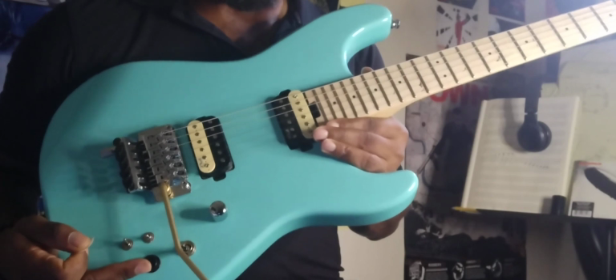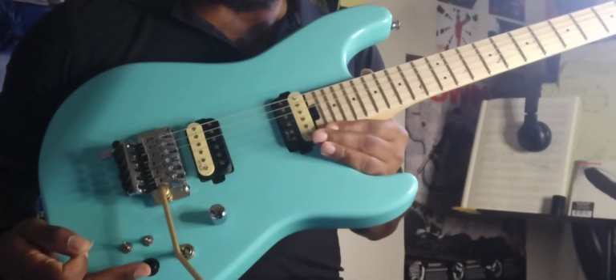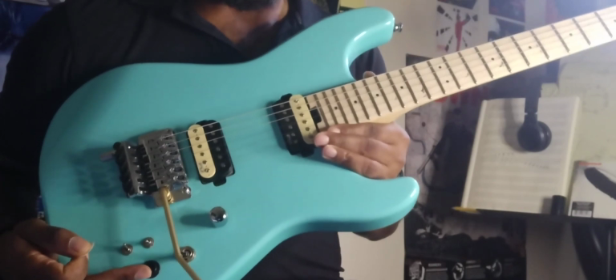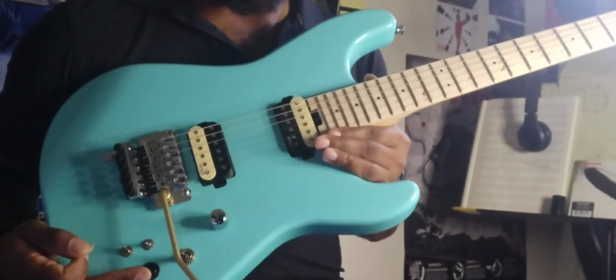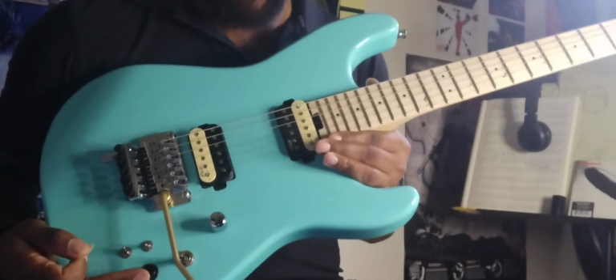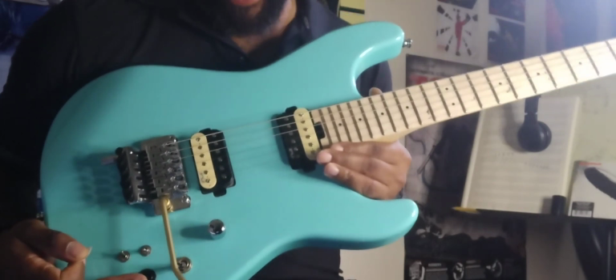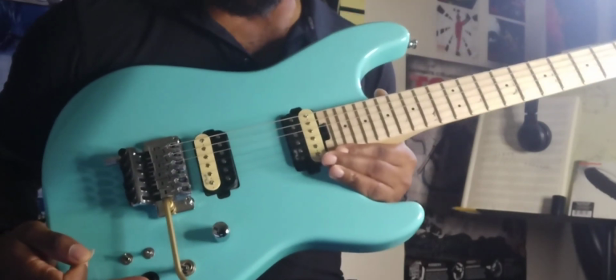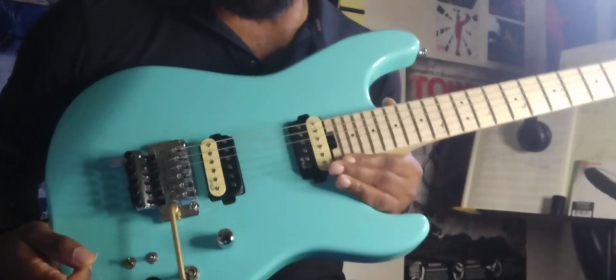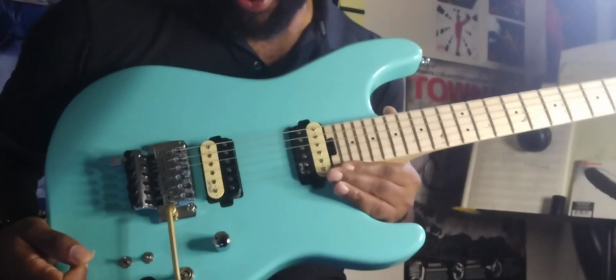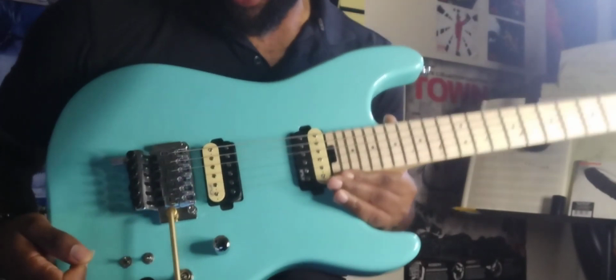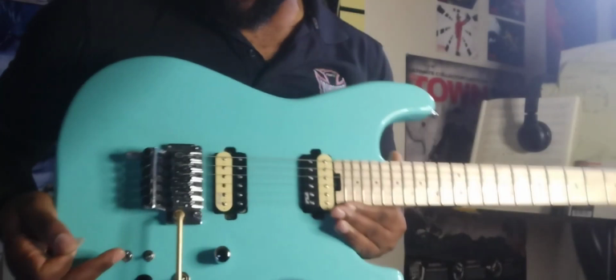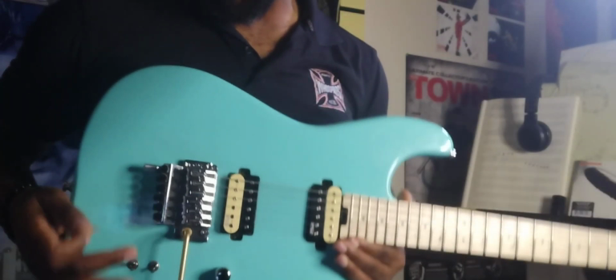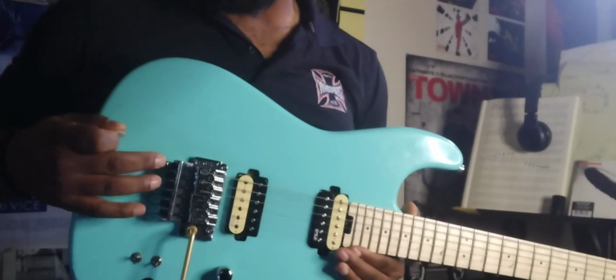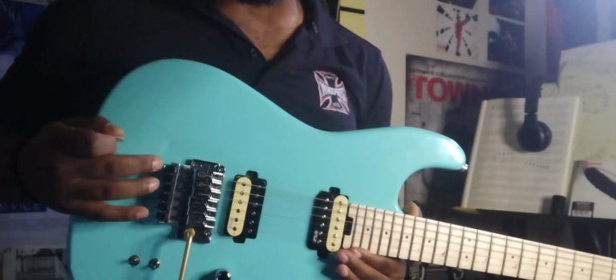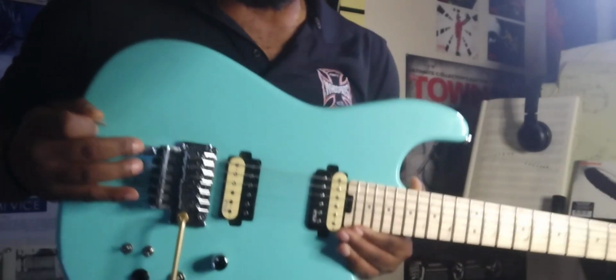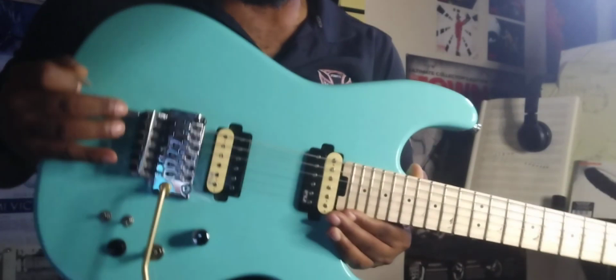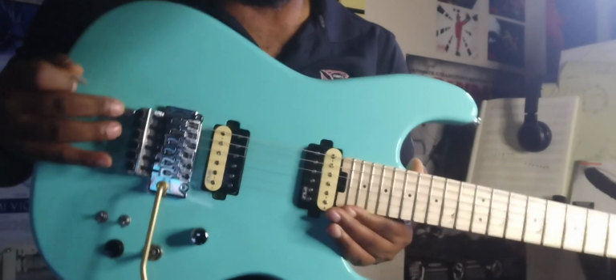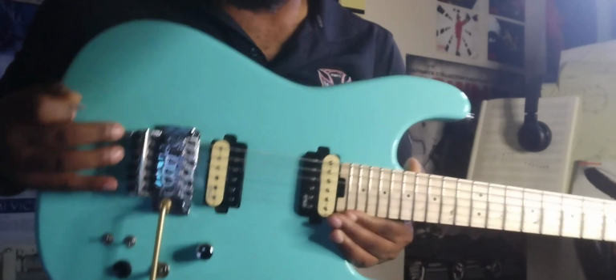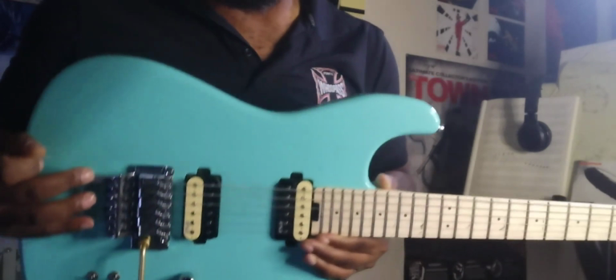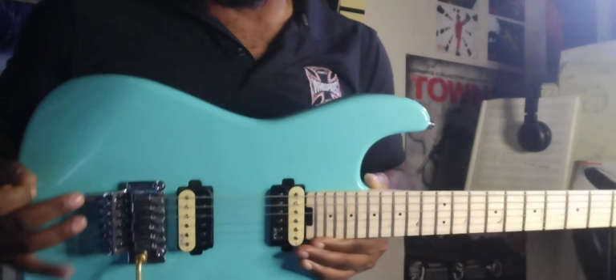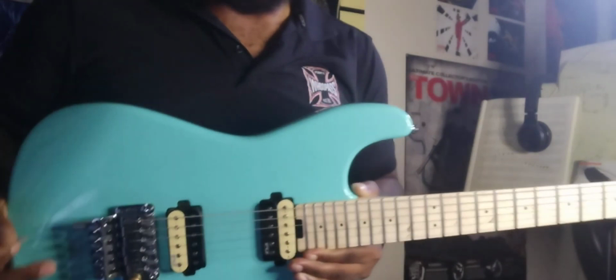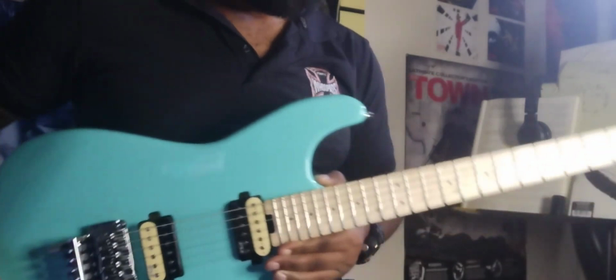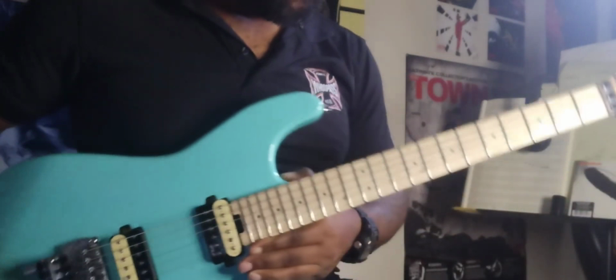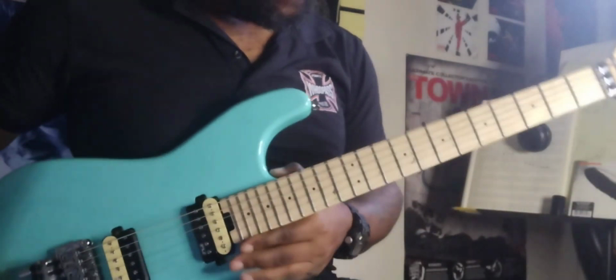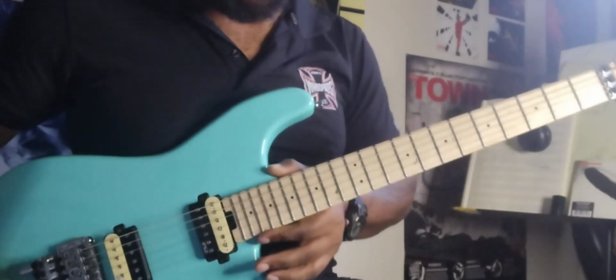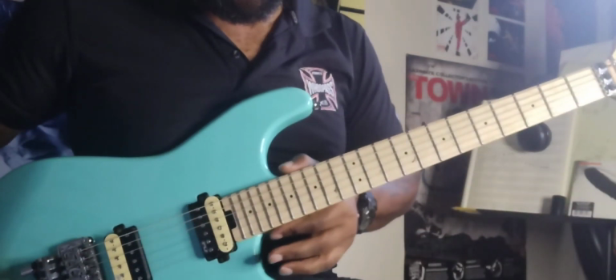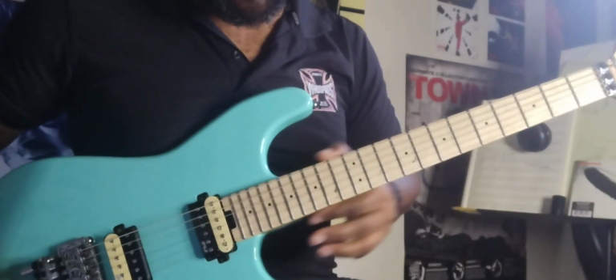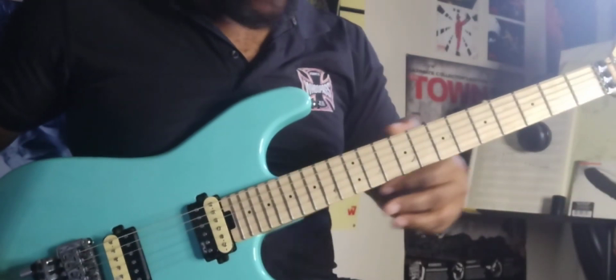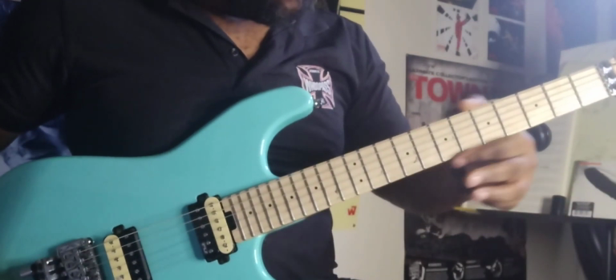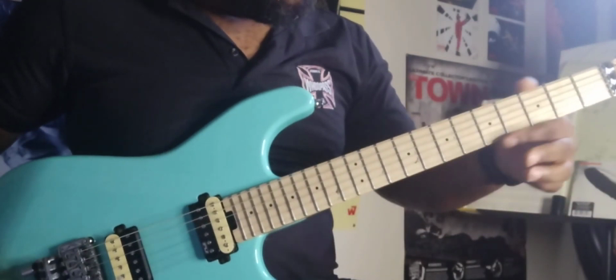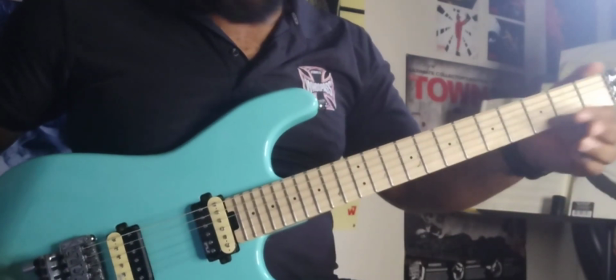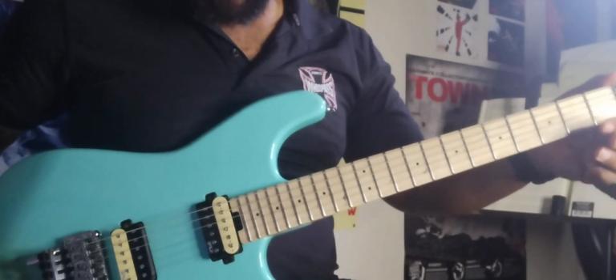You gotta have one of these kill switches, and a nice detuner if I want to go drop D if I need to do that. A nice slick maple neck.